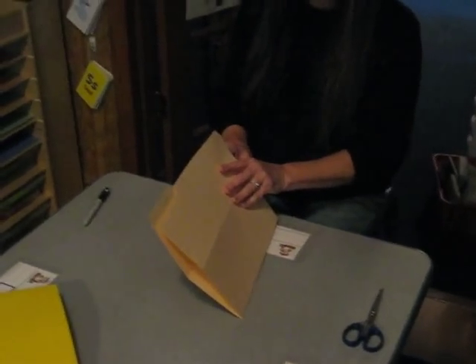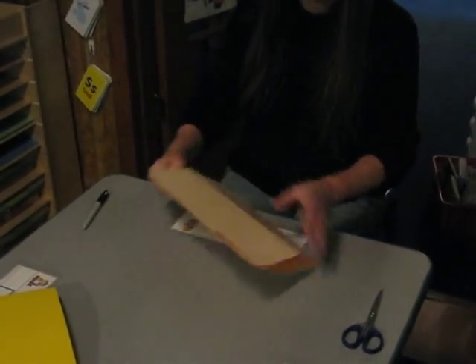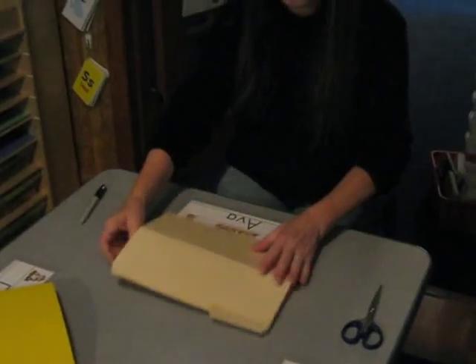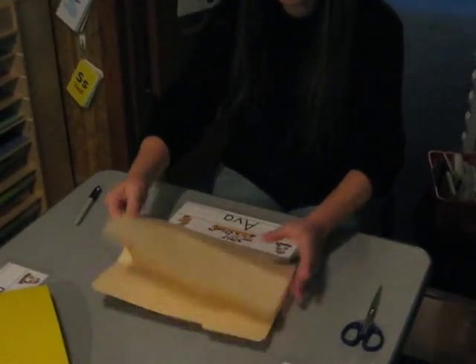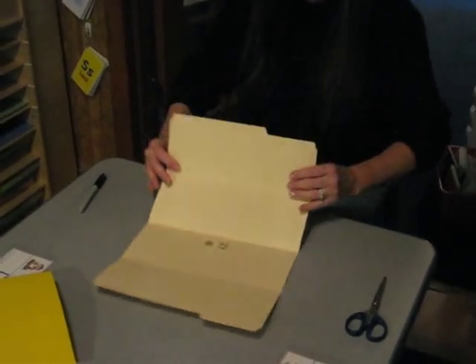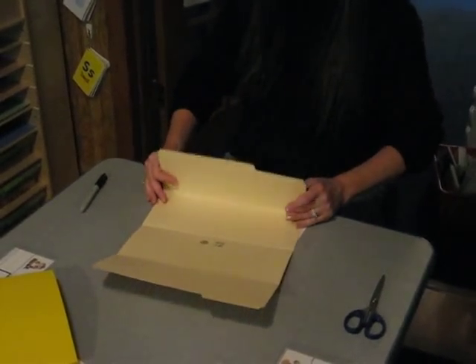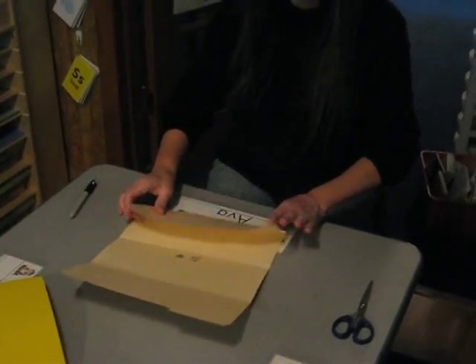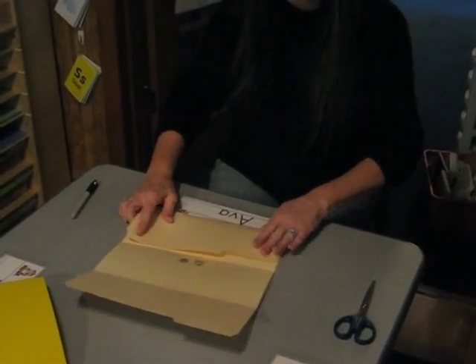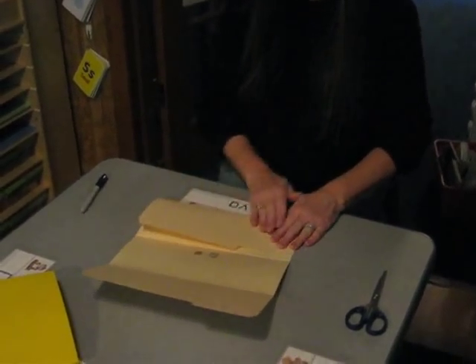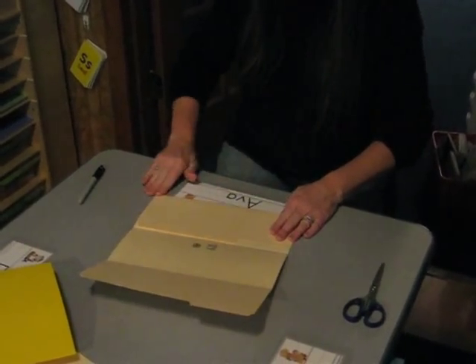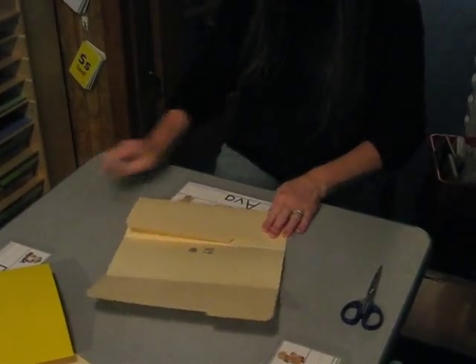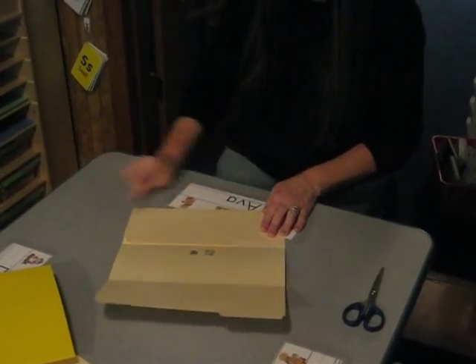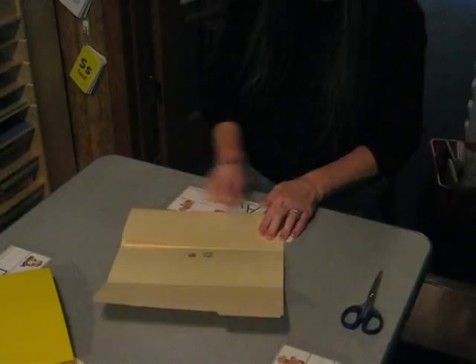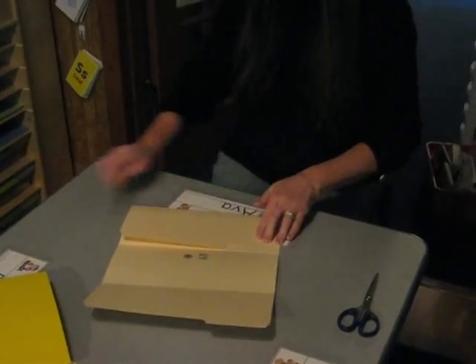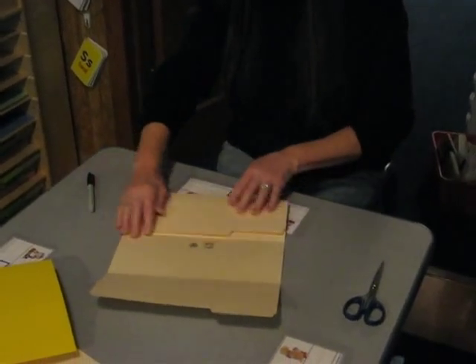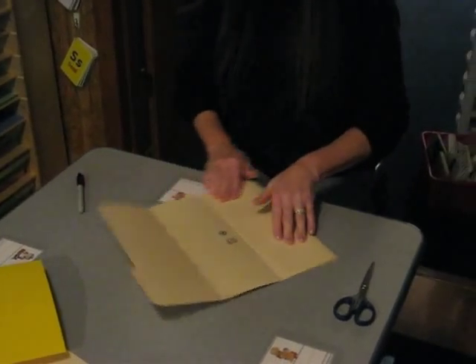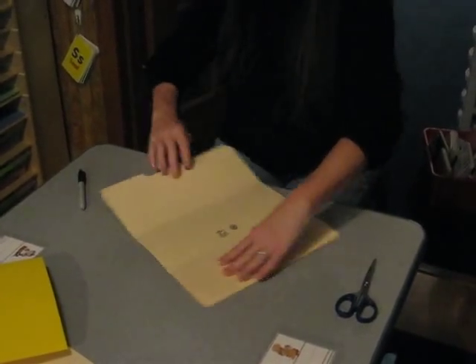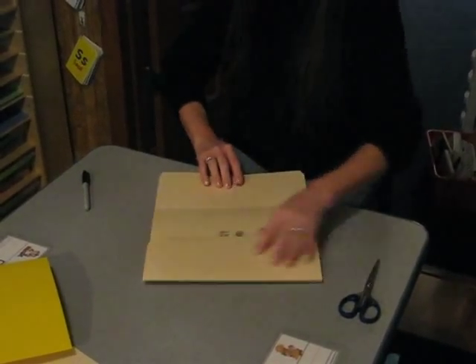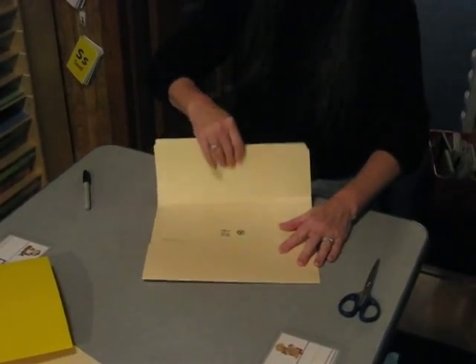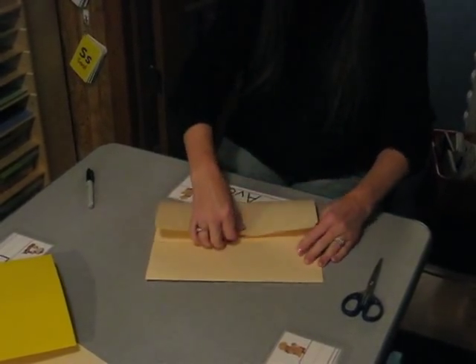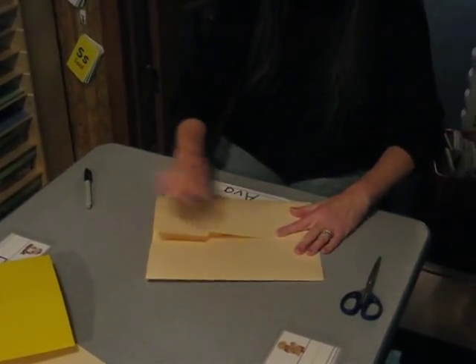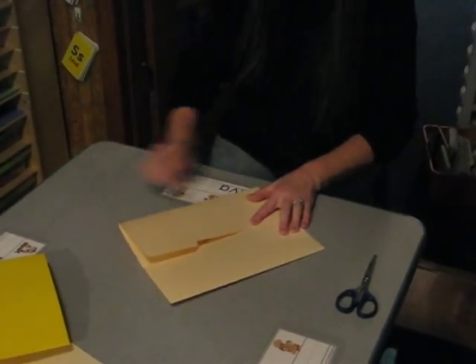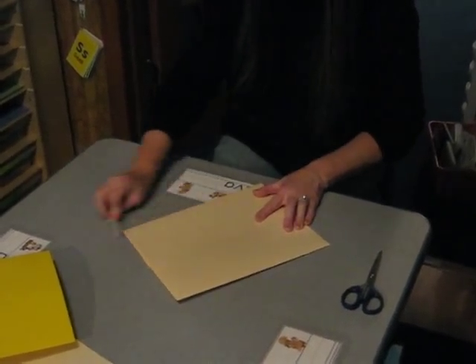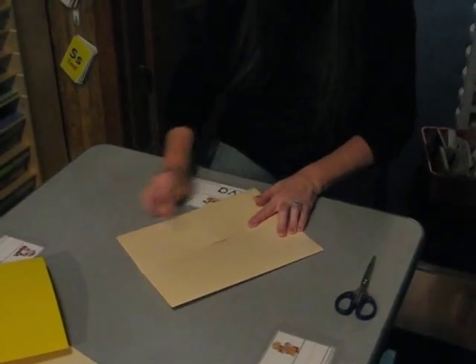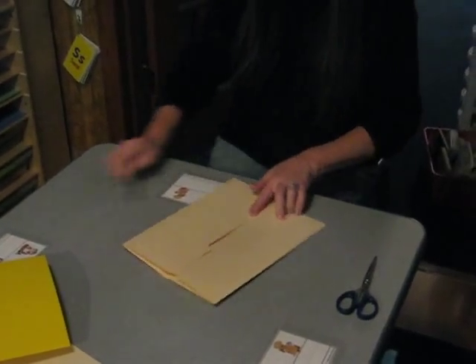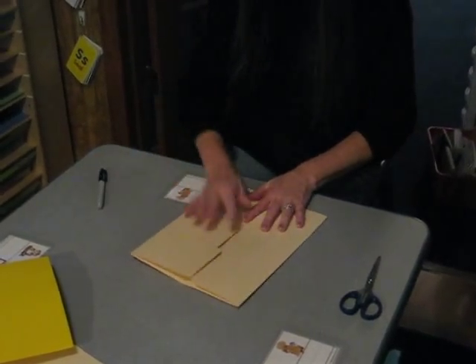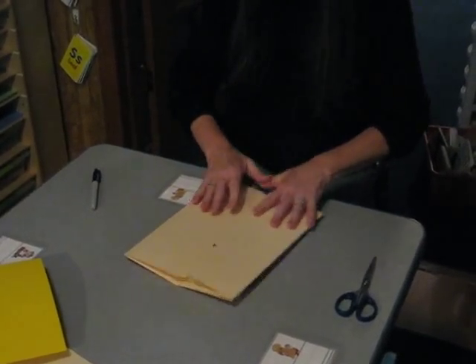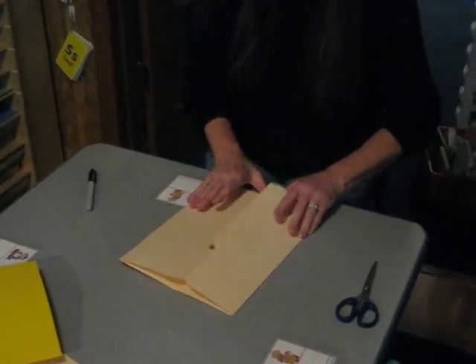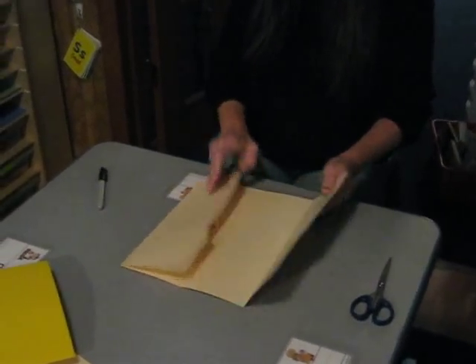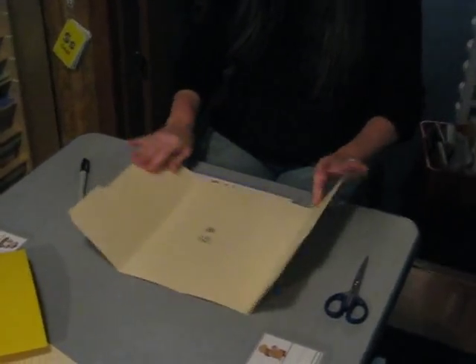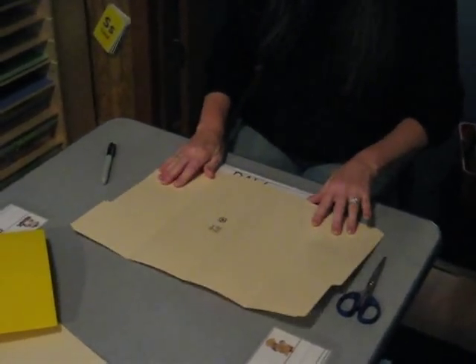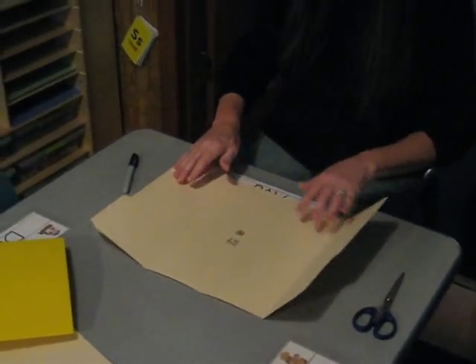We're going to take the file folder, bring it into the middle, the first side, crease it, turn it around again. We're going to bring this side in, crease it really good so it's got a nice crease when you open it.